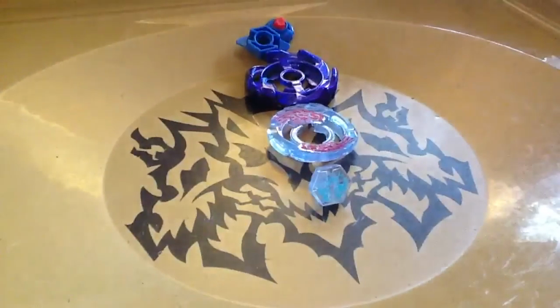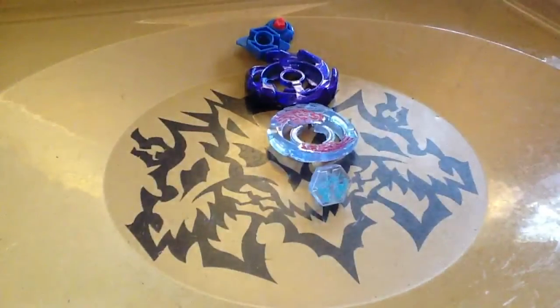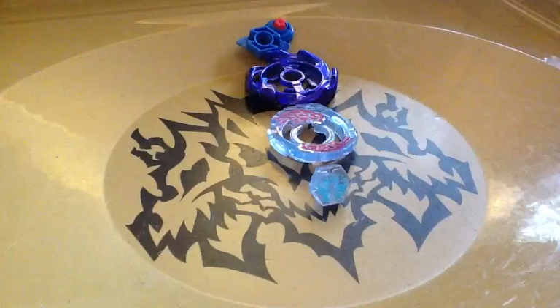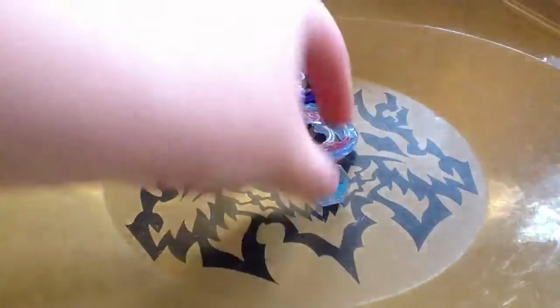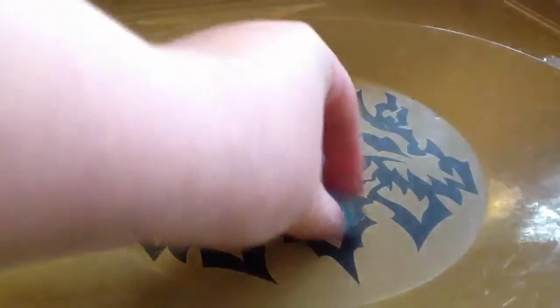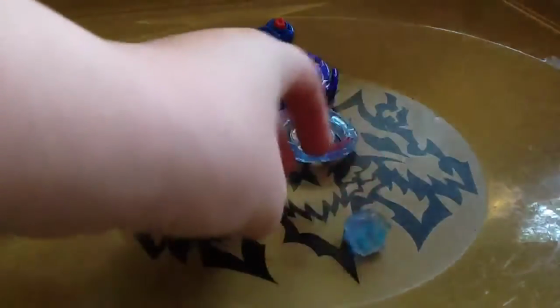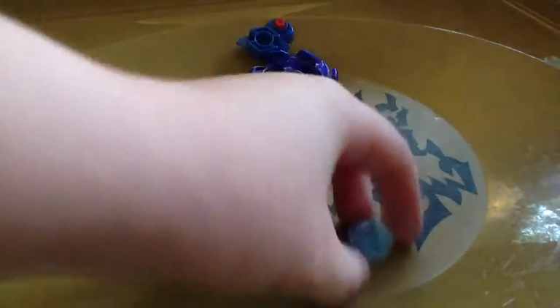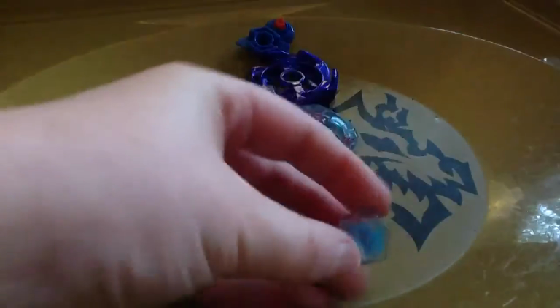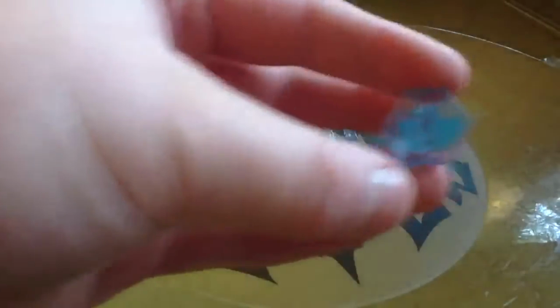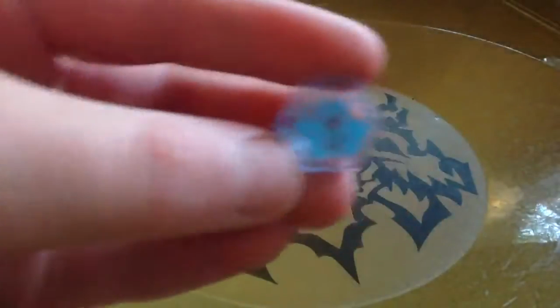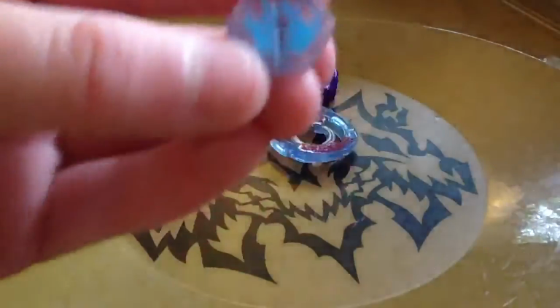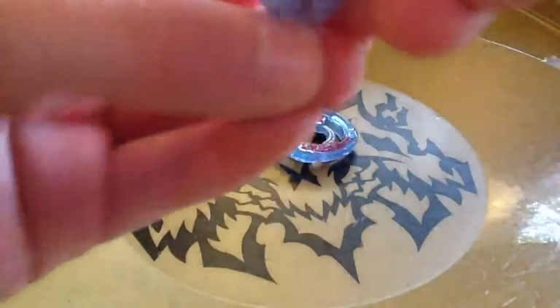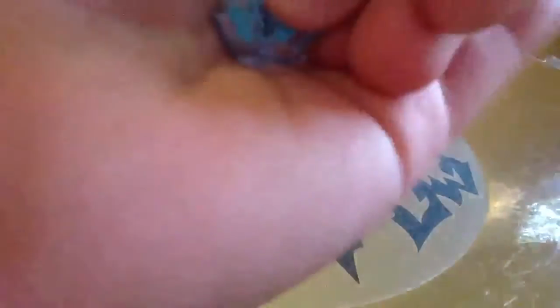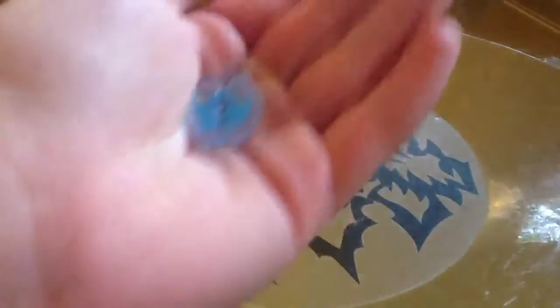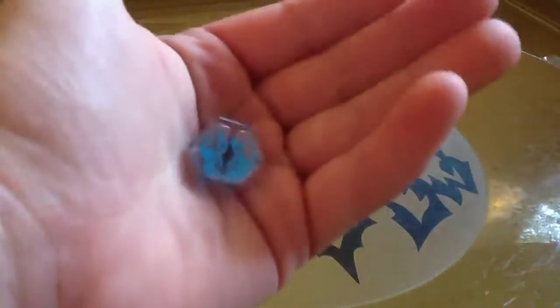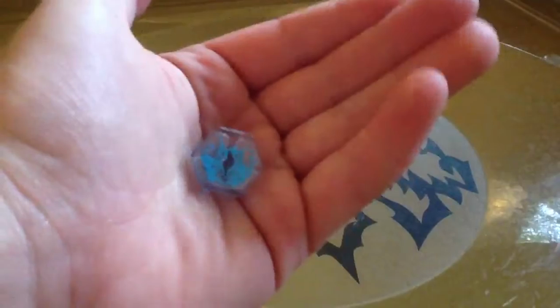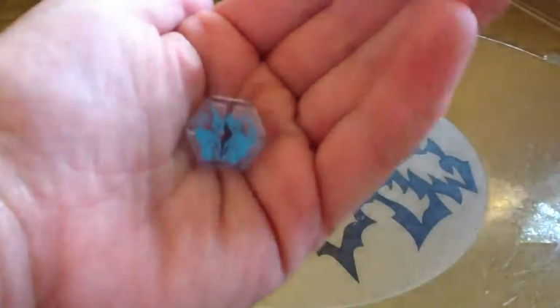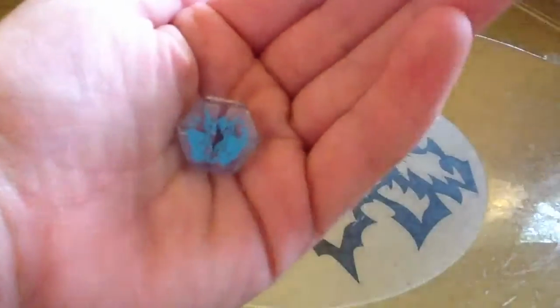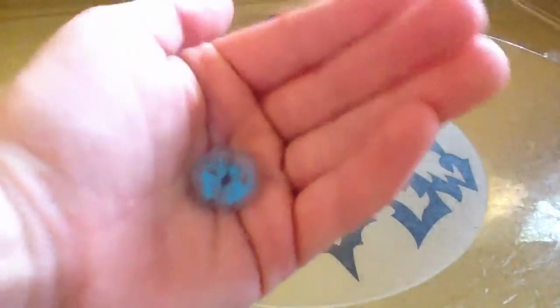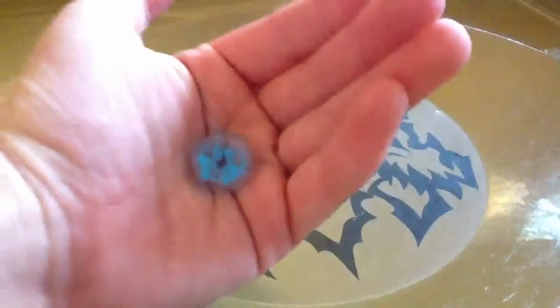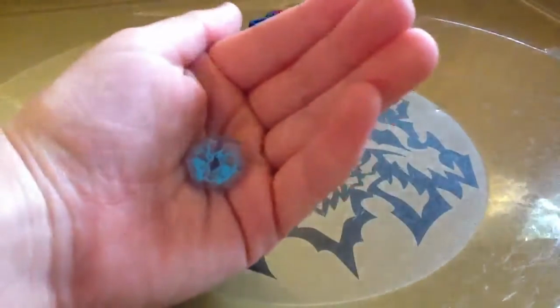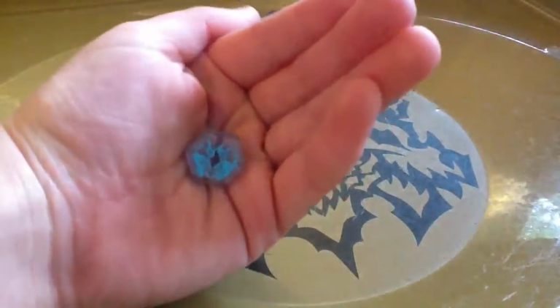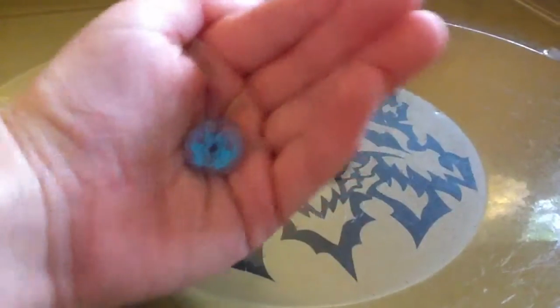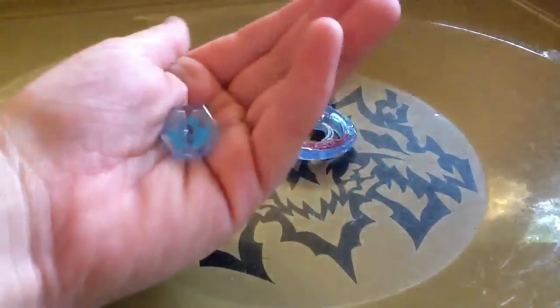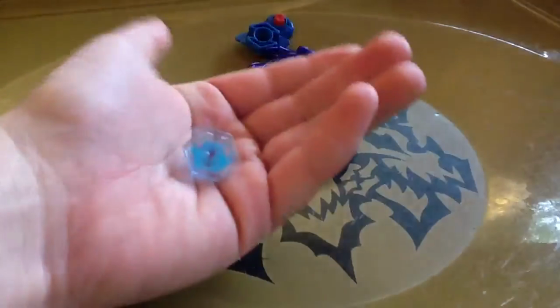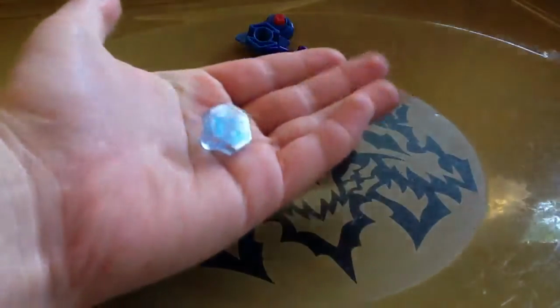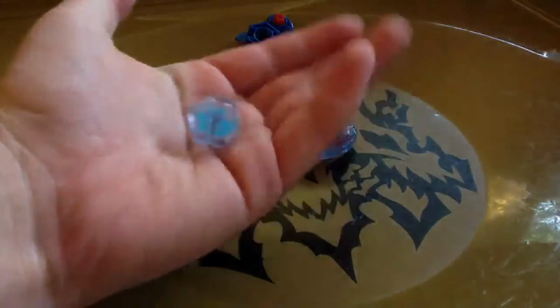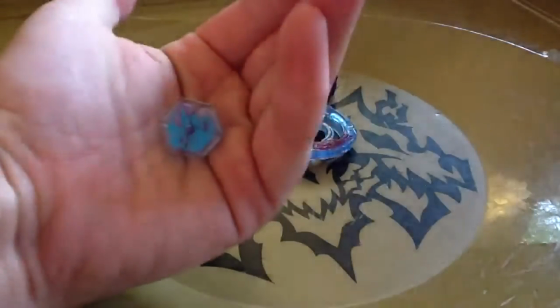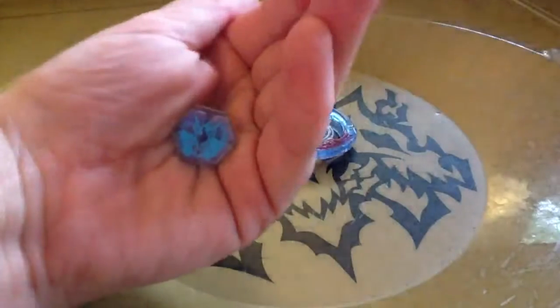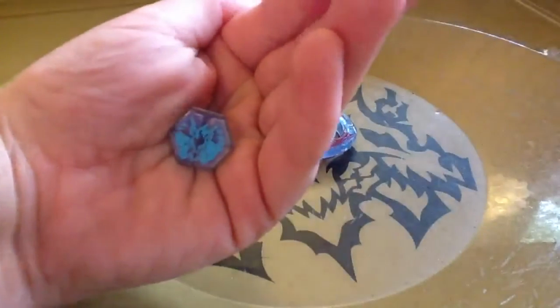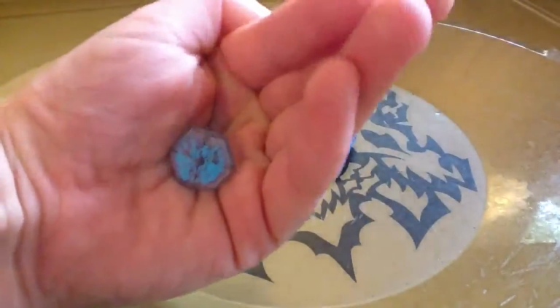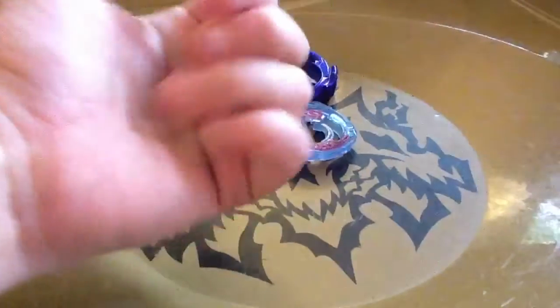The face bolt is a Galaxy Pegasus face bolt. It's clear and it has a light blue on it.